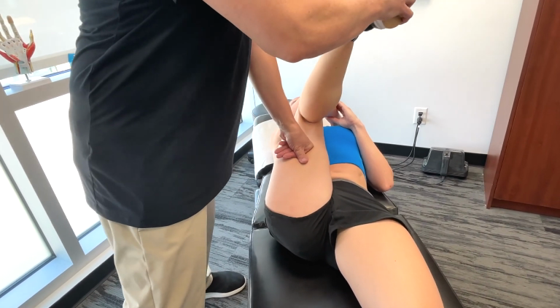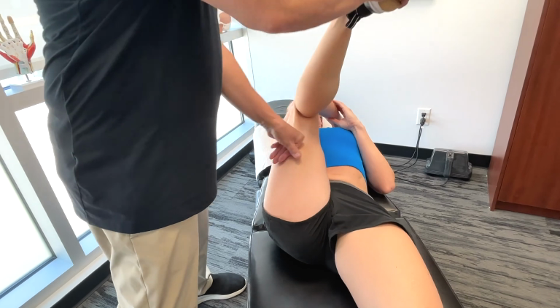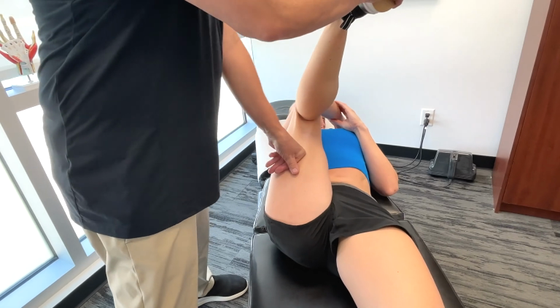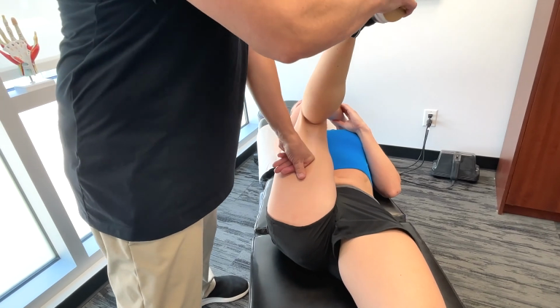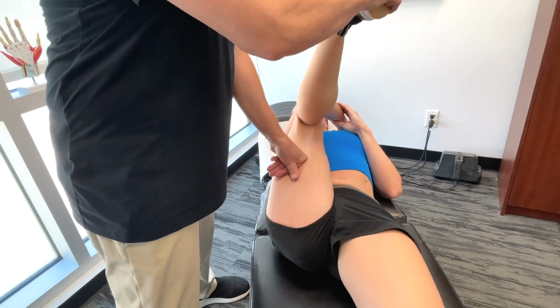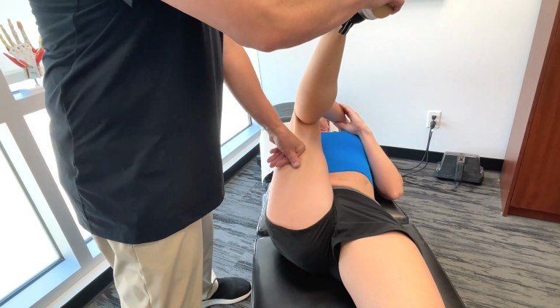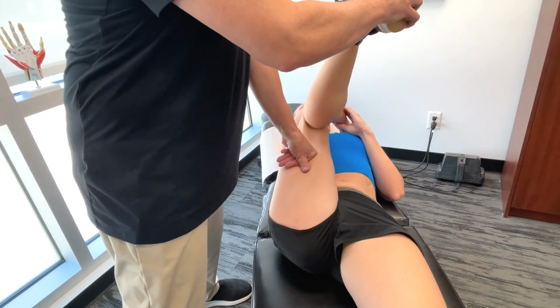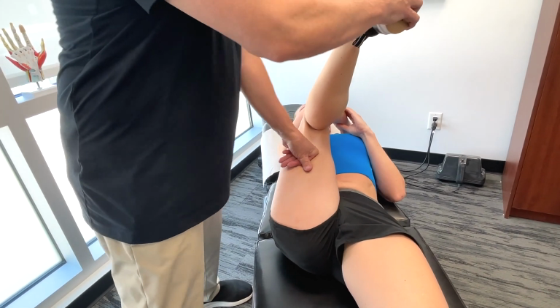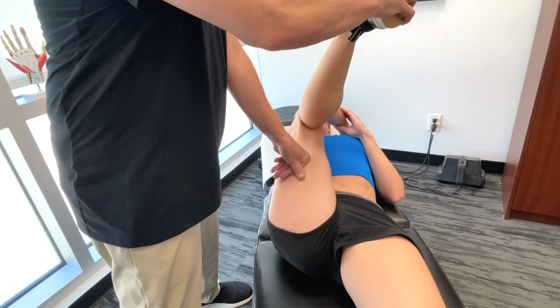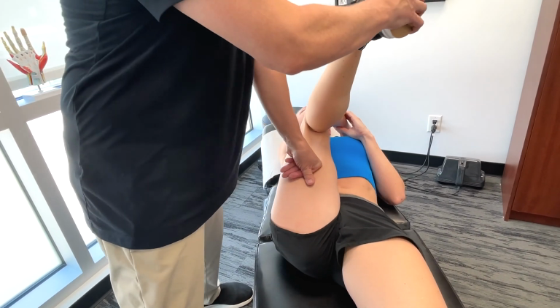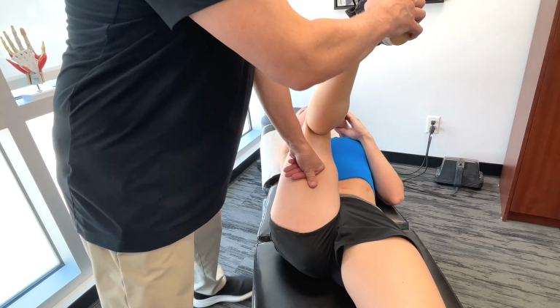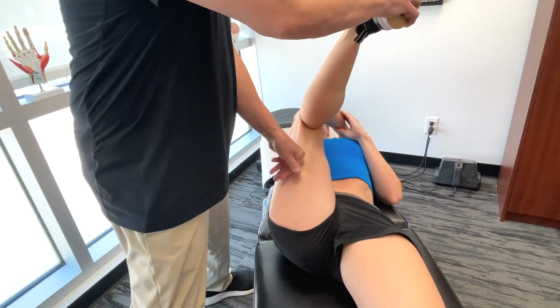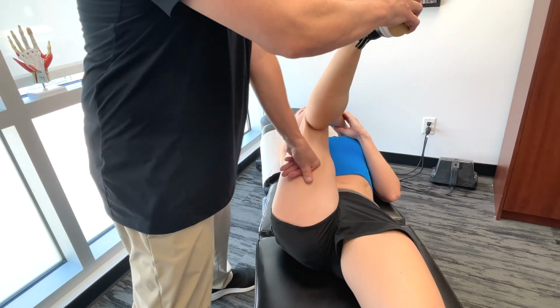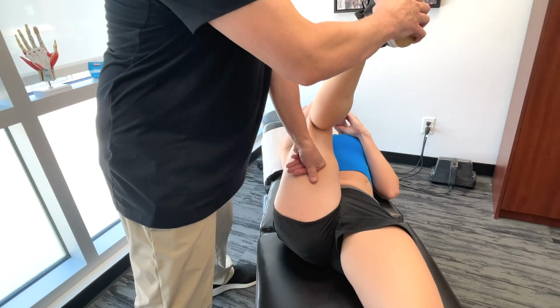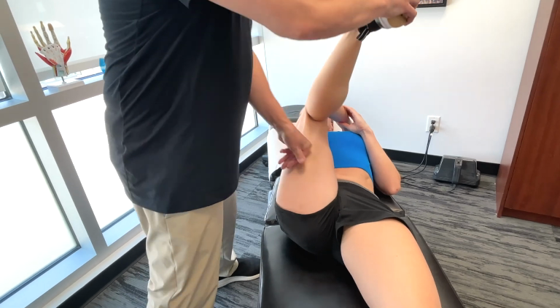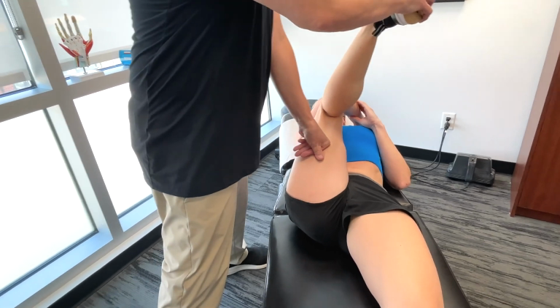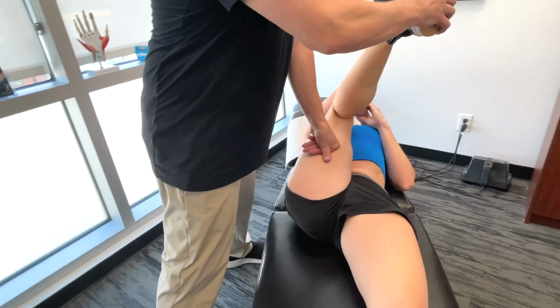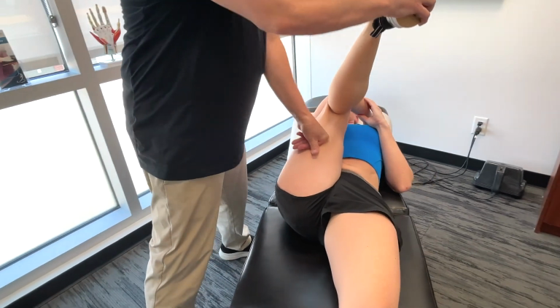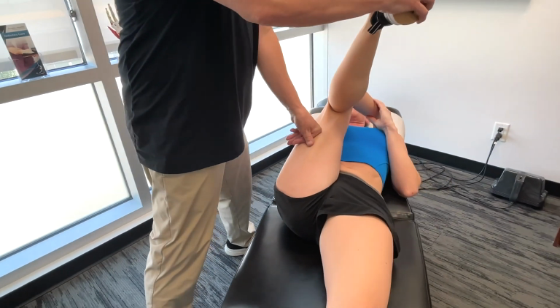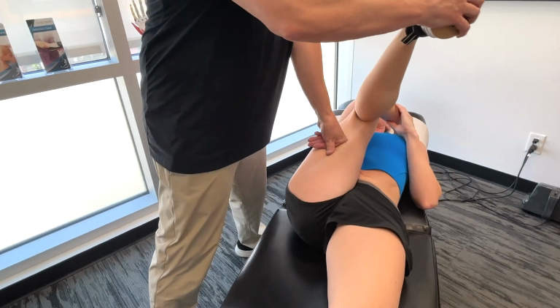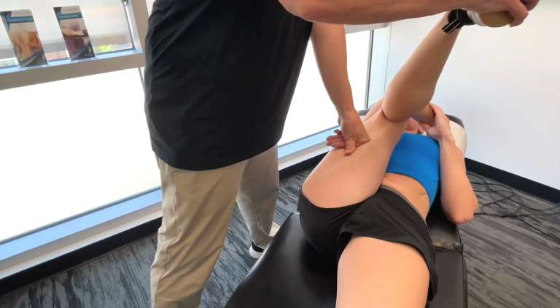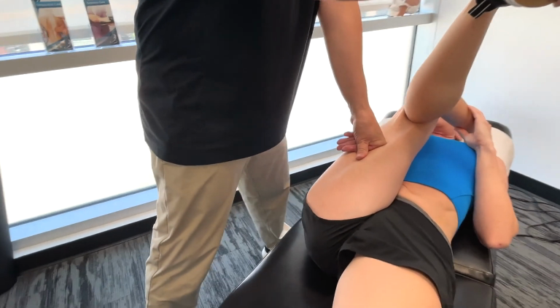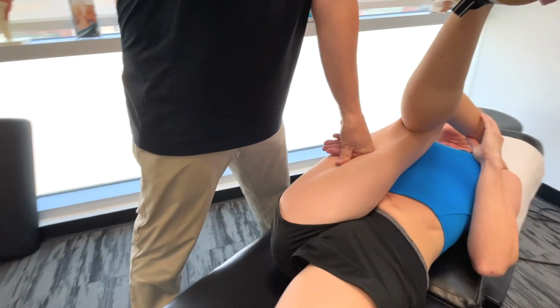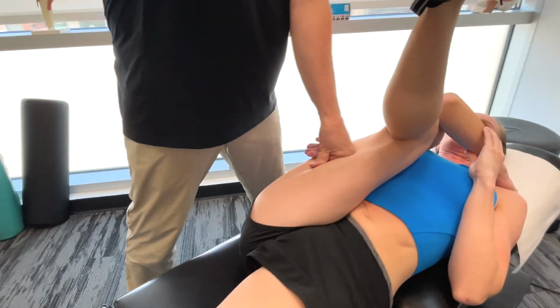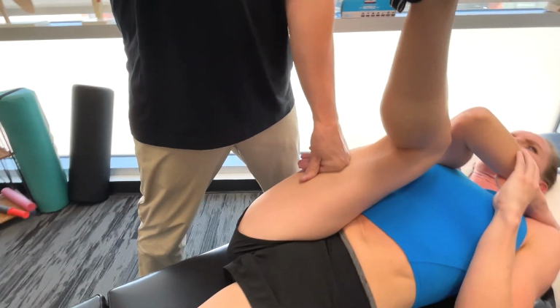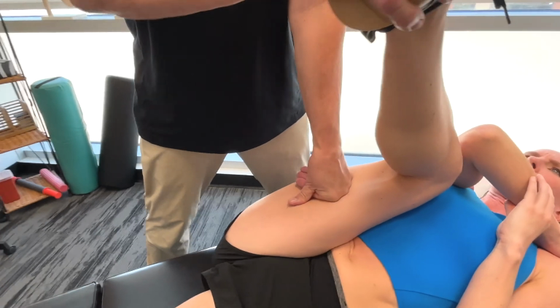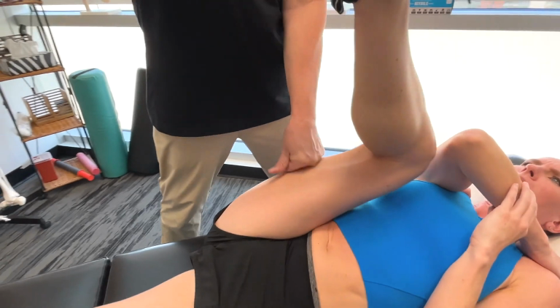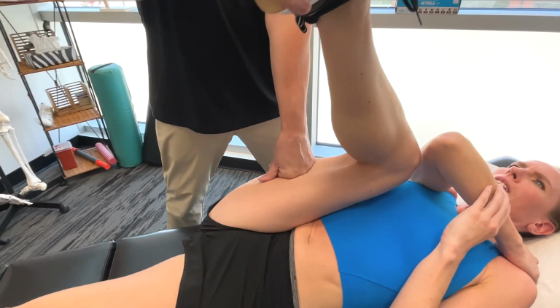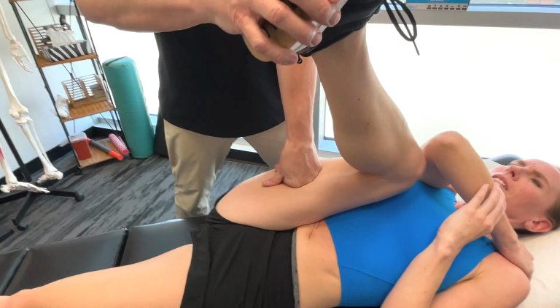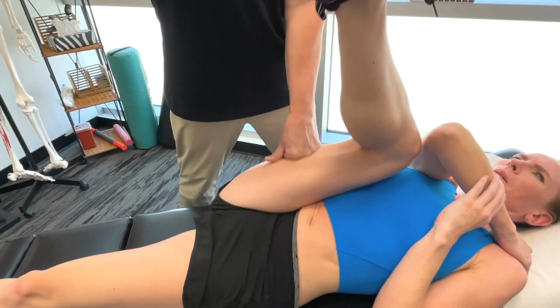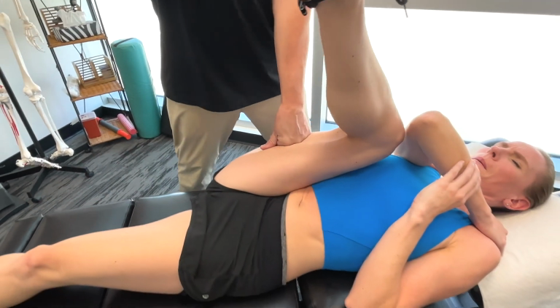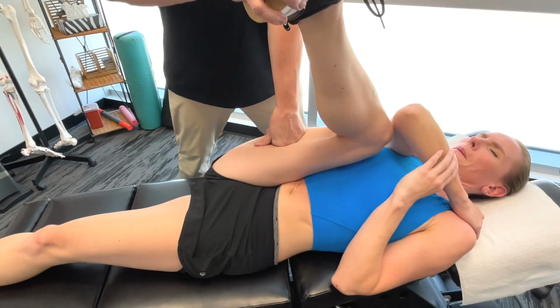The hamstrings do this by extending the hip joint and flexing the knee. These are essential. Acting basically as a spring that launches the player forward on the ice.